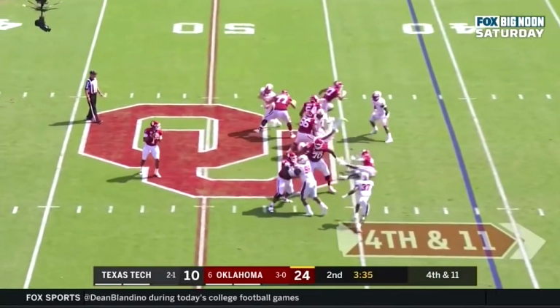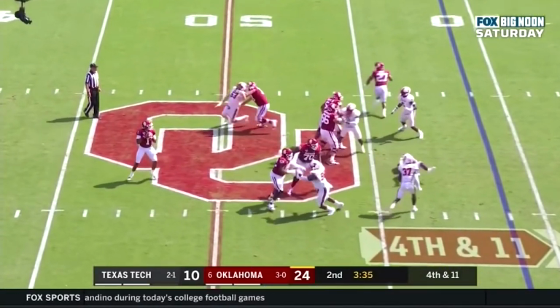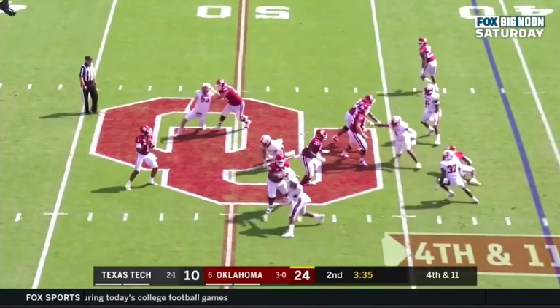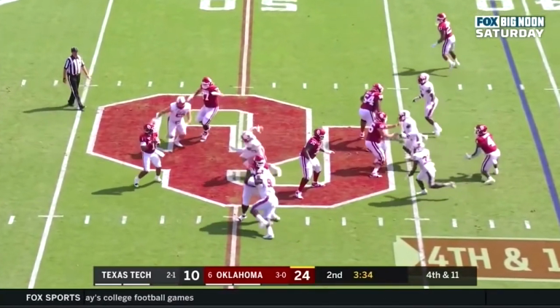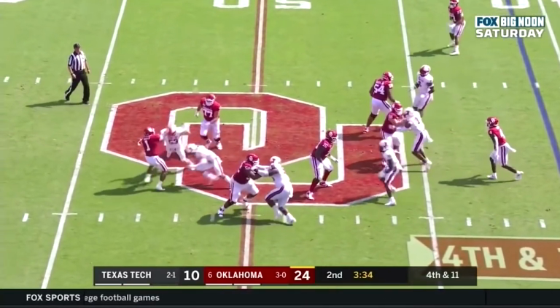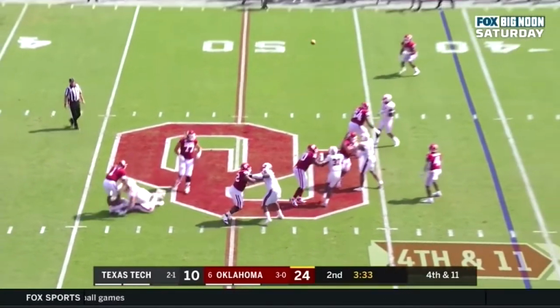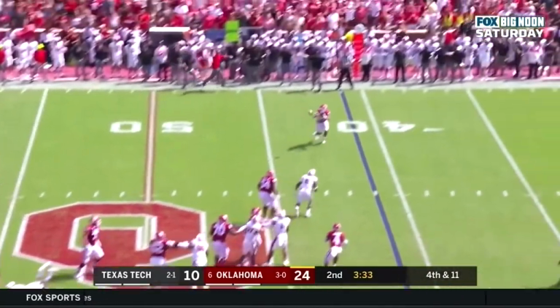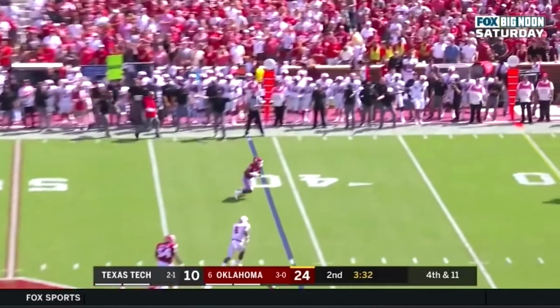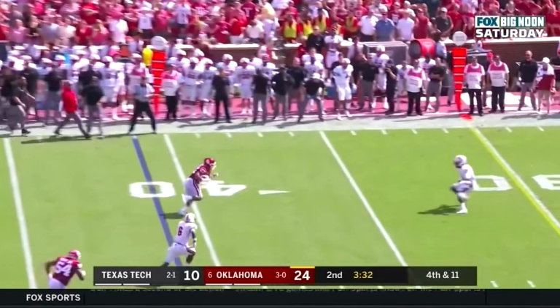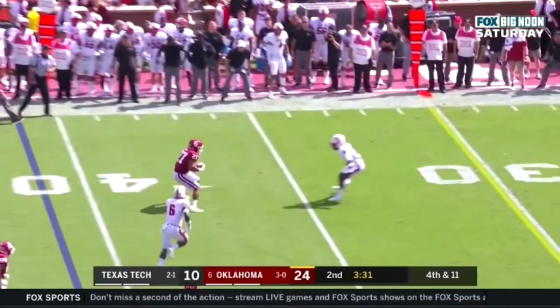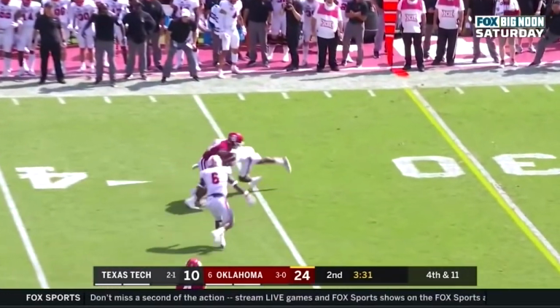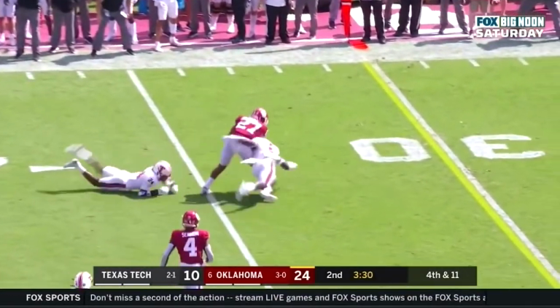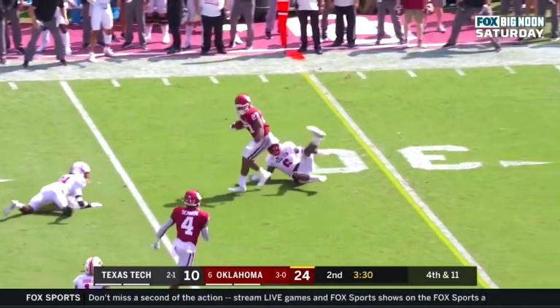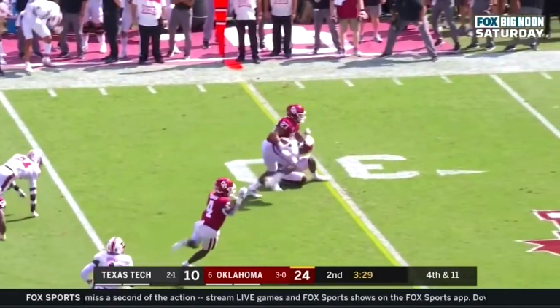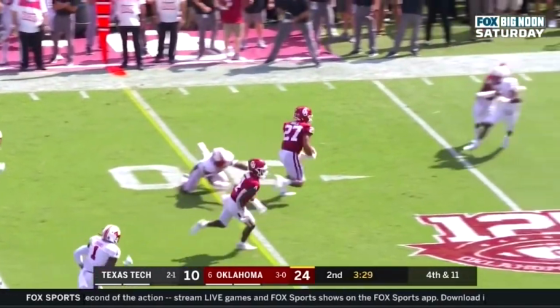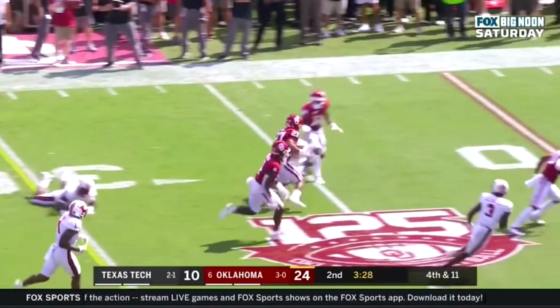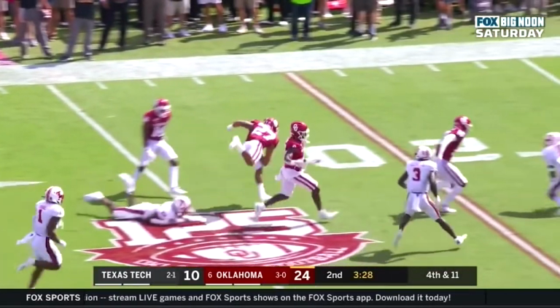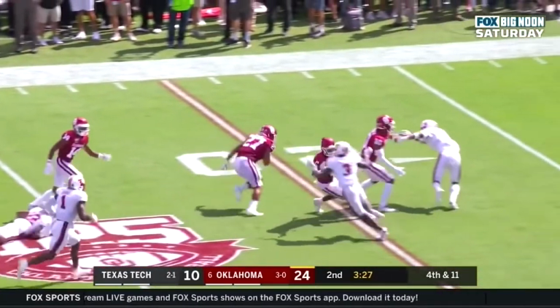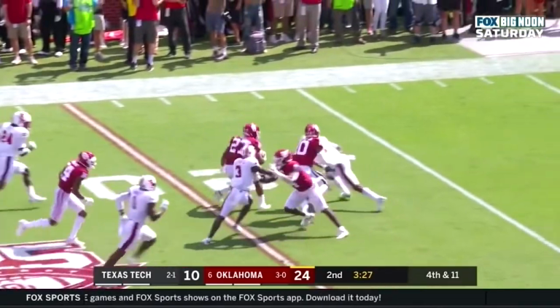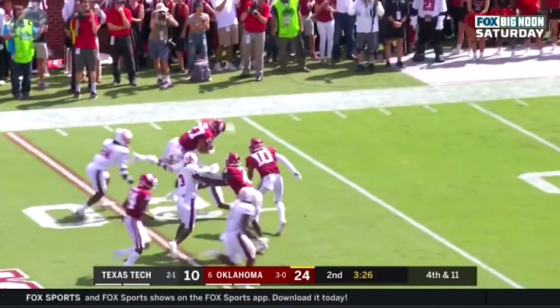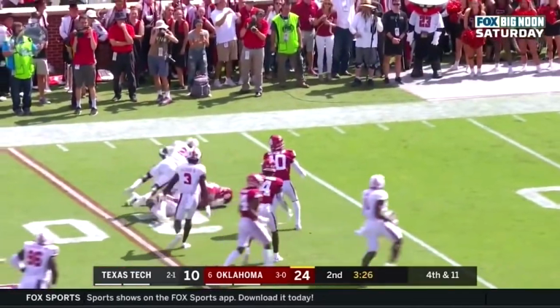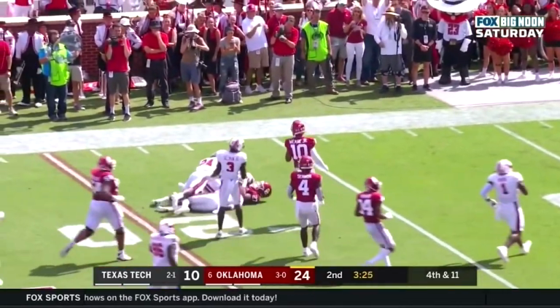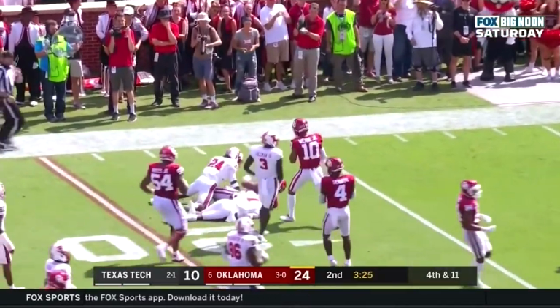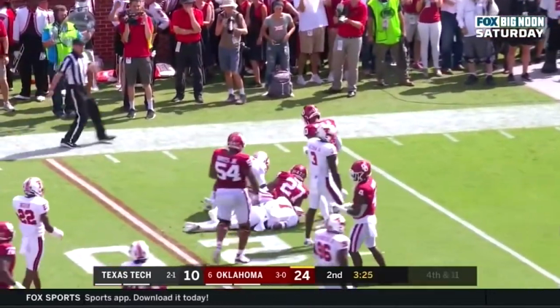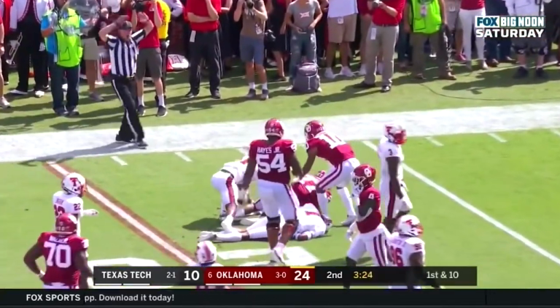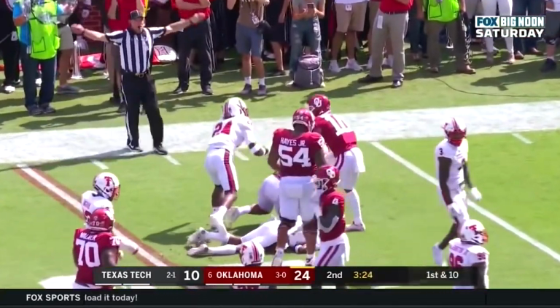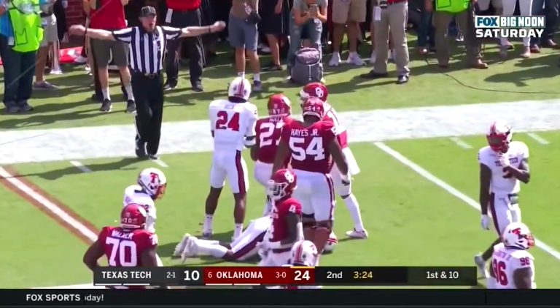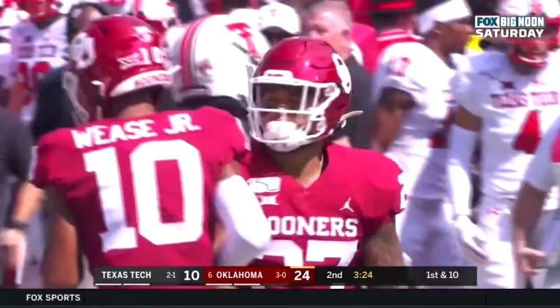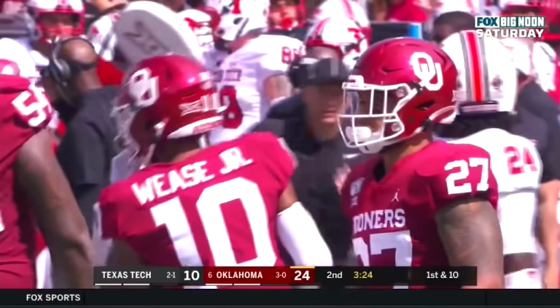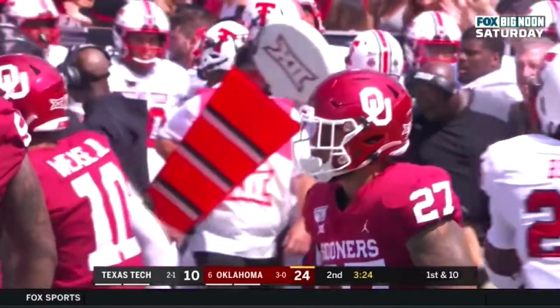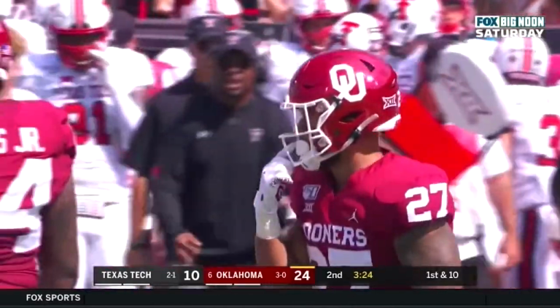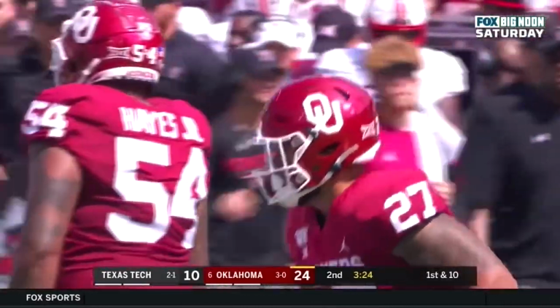Hurts, with time, delivers, drops it off to the right man, and it's Jeremiah Hall still running — Hall still on his feet, what a run. Jeremiah Hall, the redshirt sophomore from Charlotte, North Carolina.